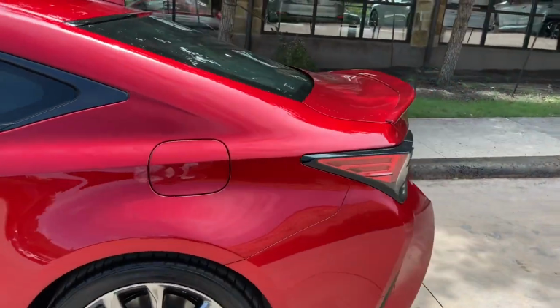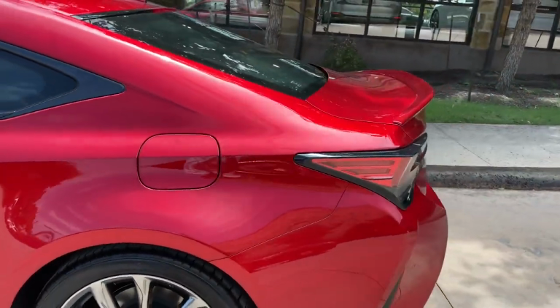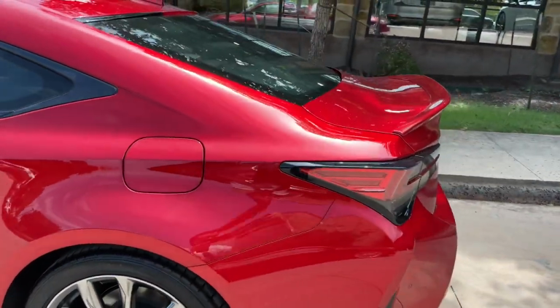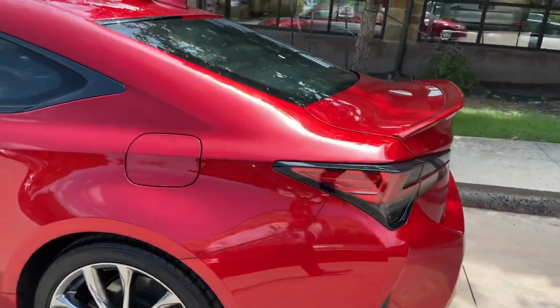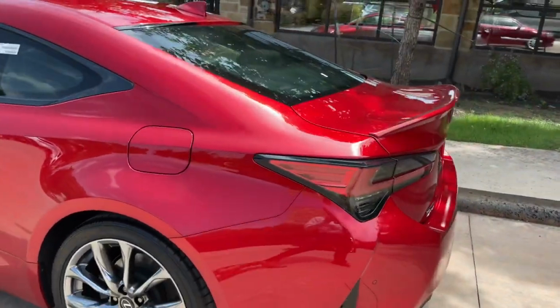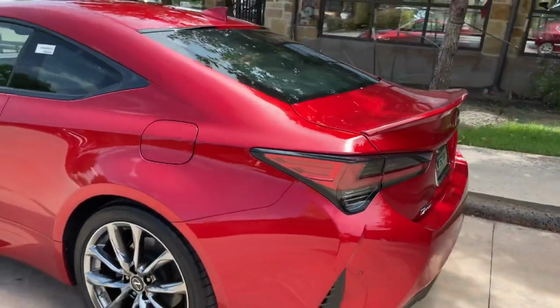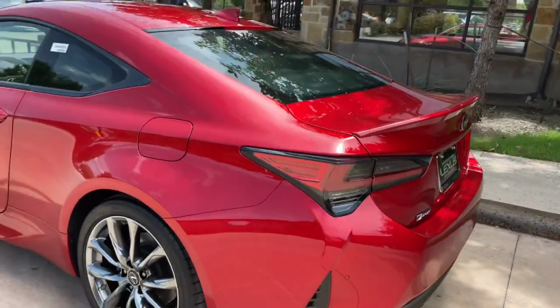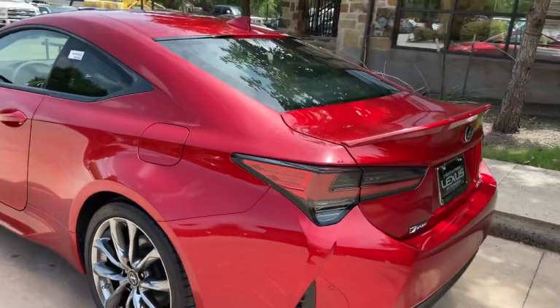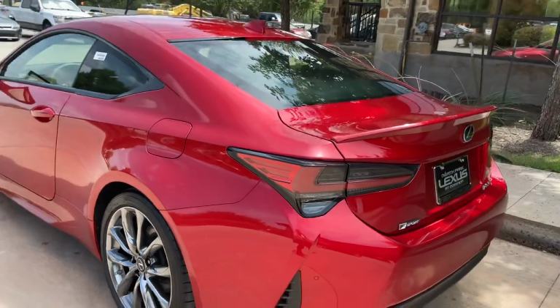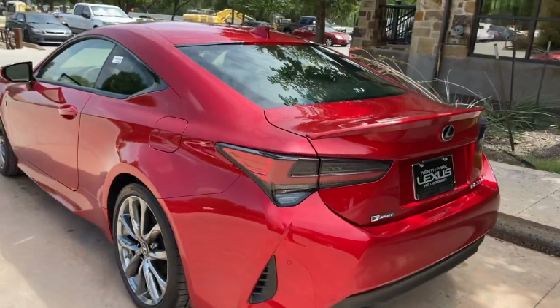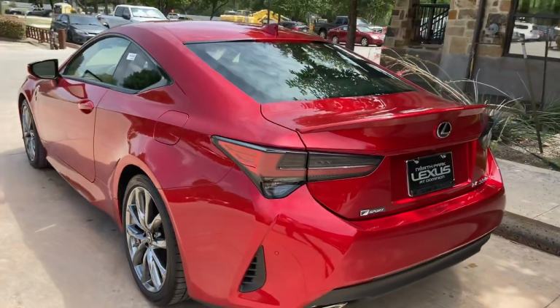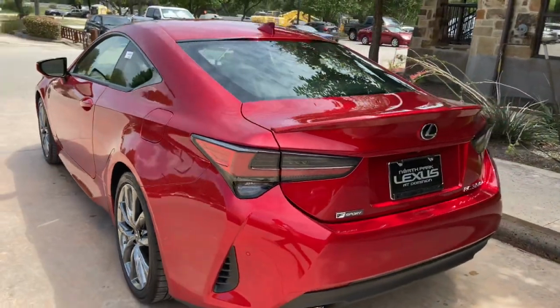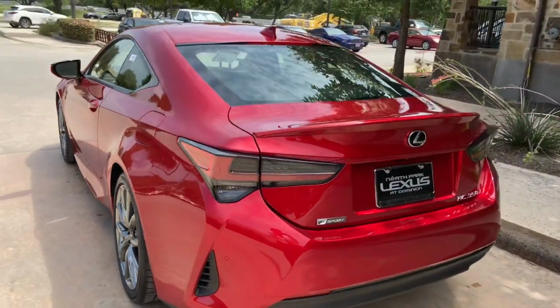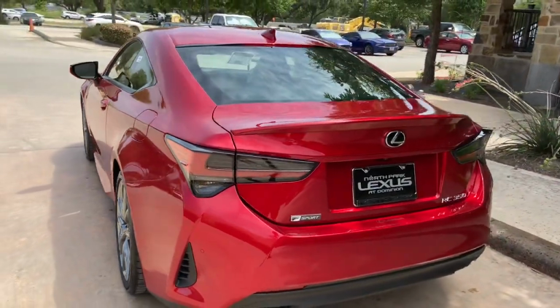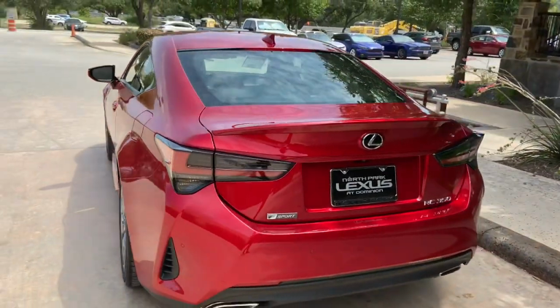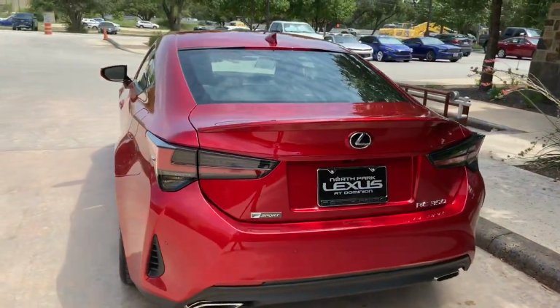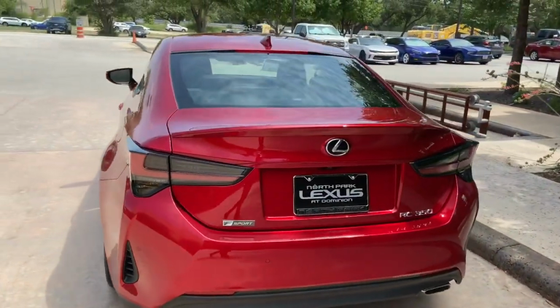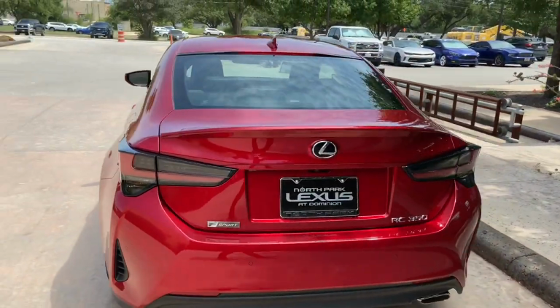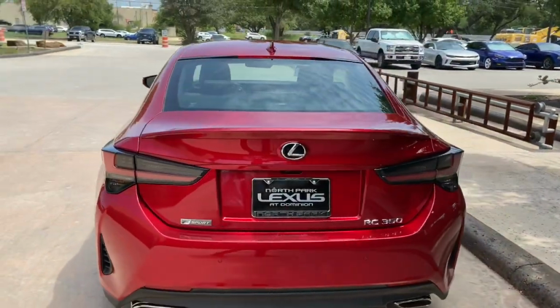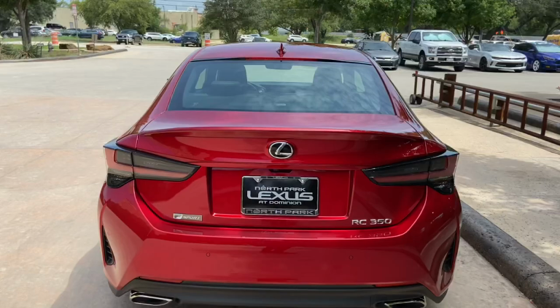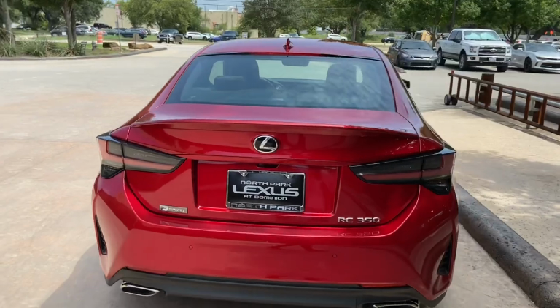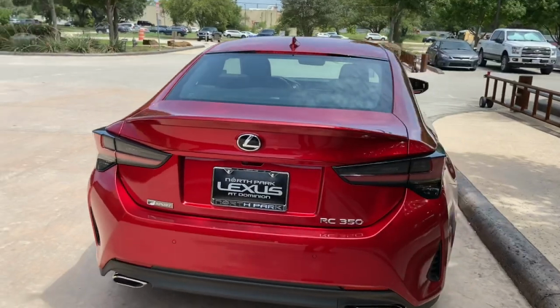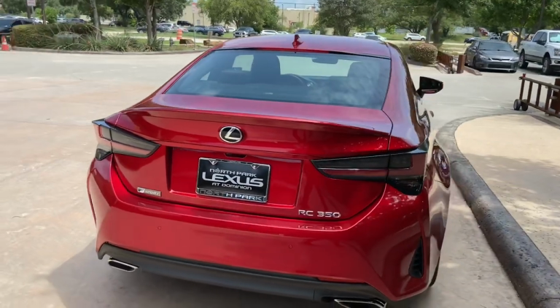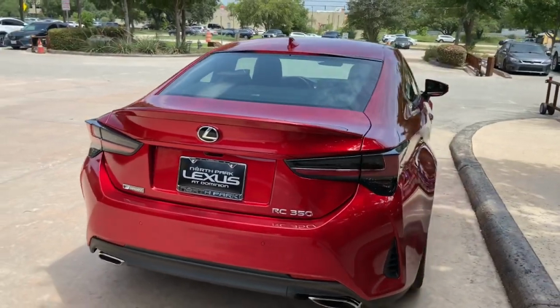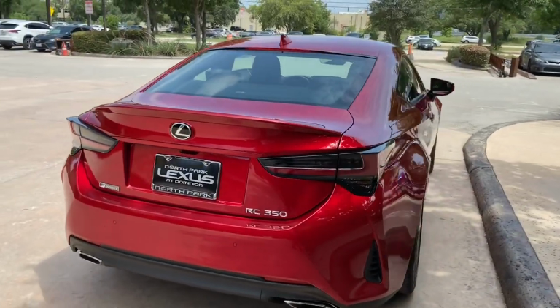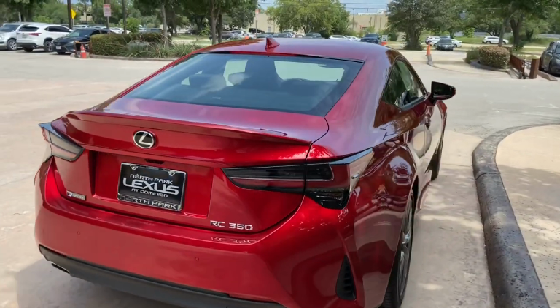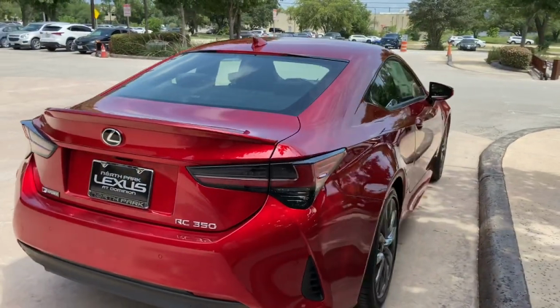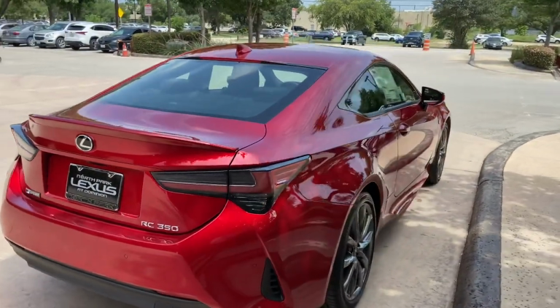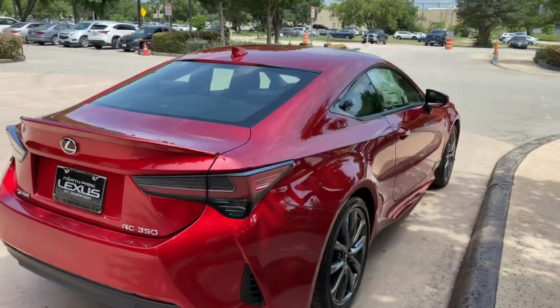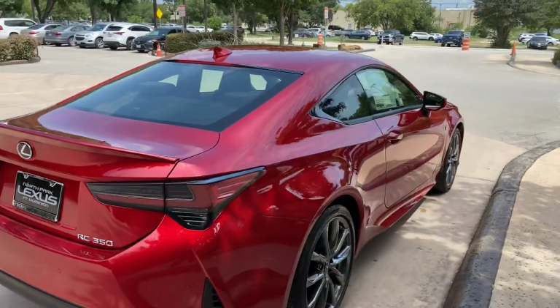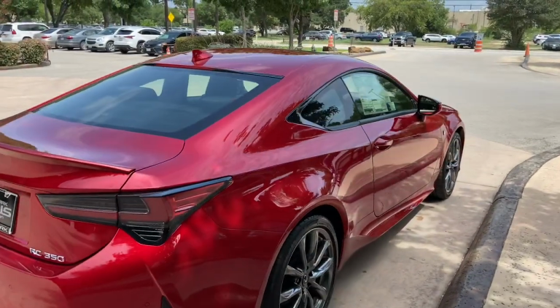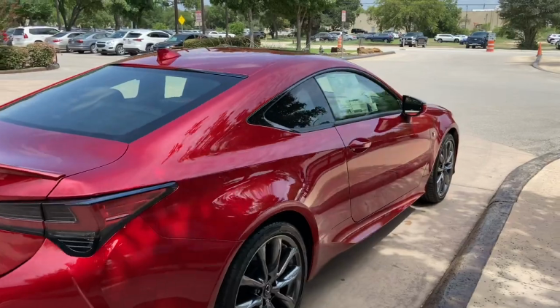The 2020 Lexus RC350 features a 3.5L V6 engine, an 8-speed automatic transmission with a total of 311 horsepower, and a rear wheel drive system.